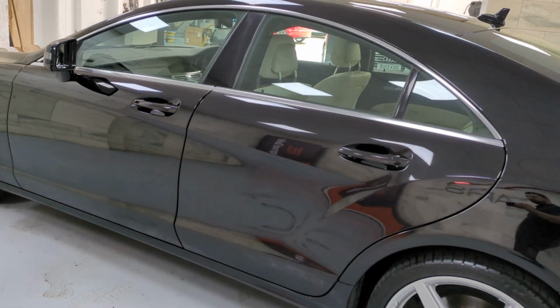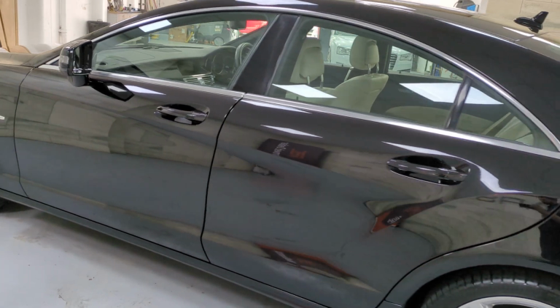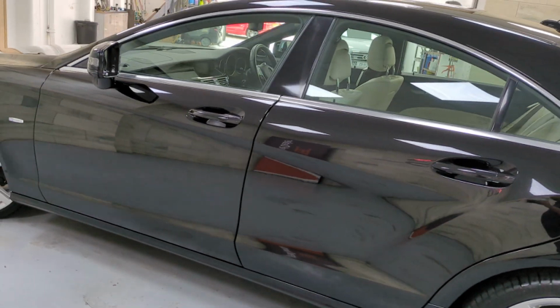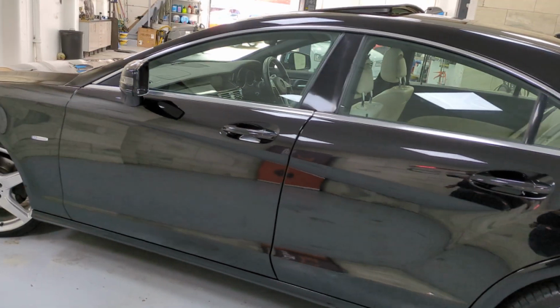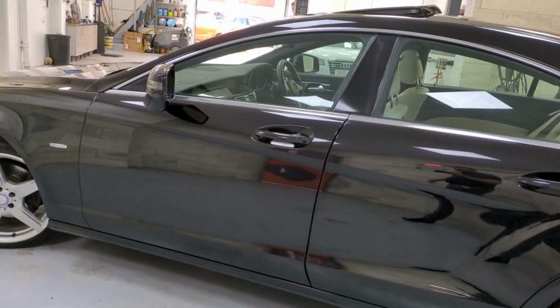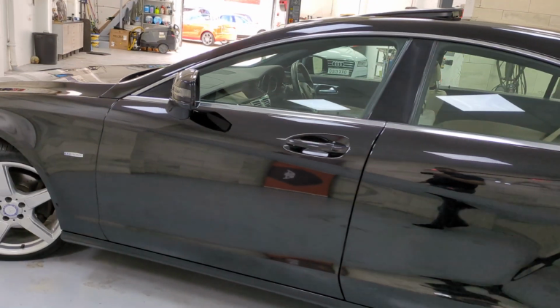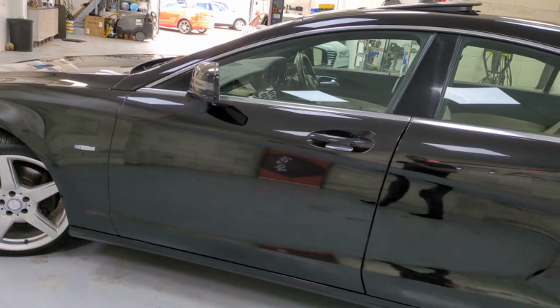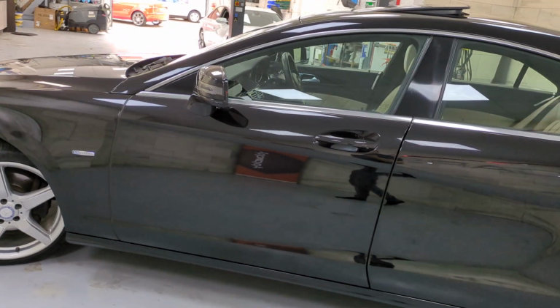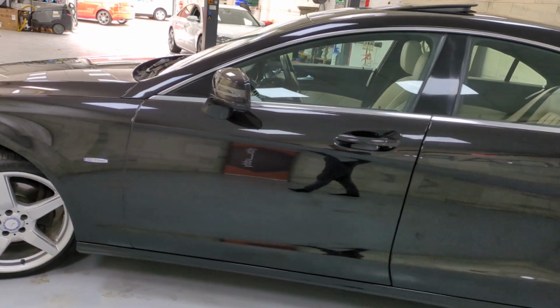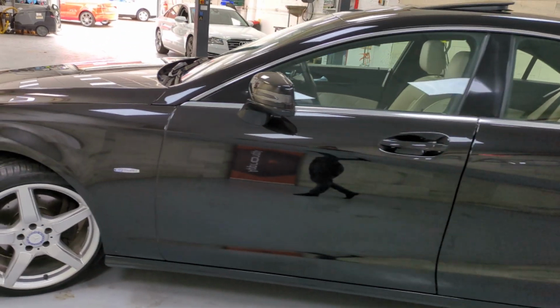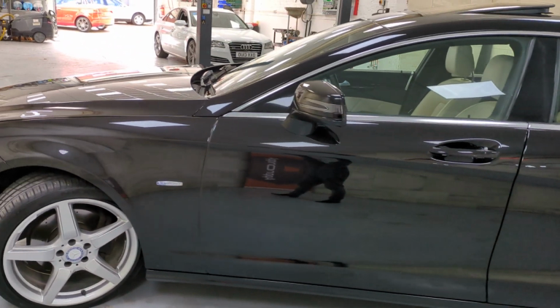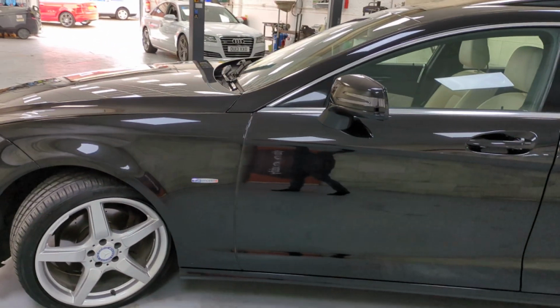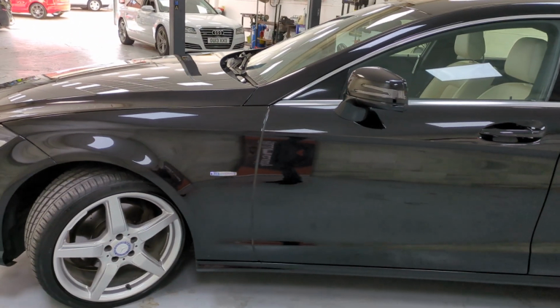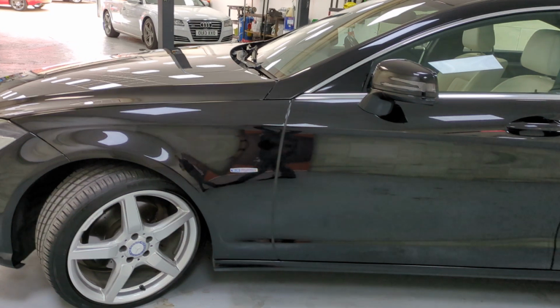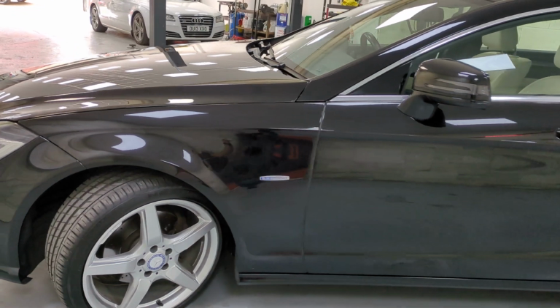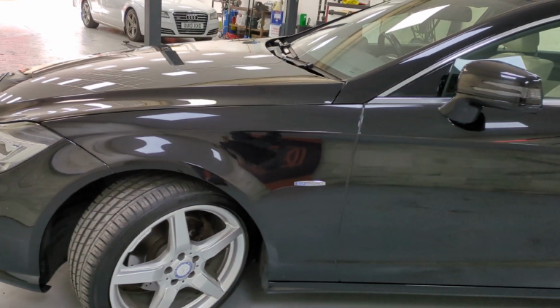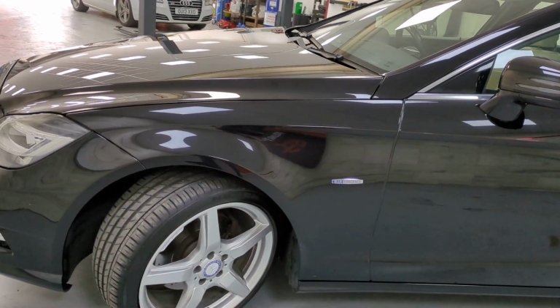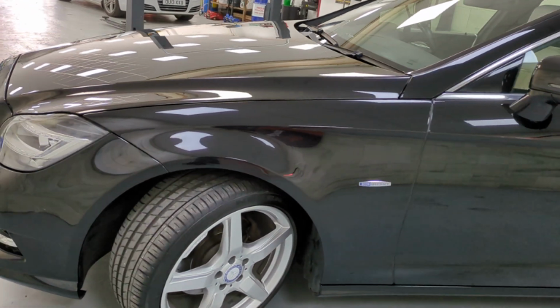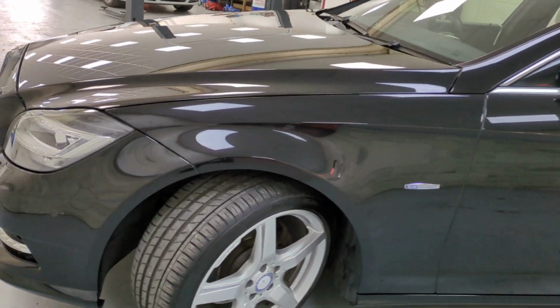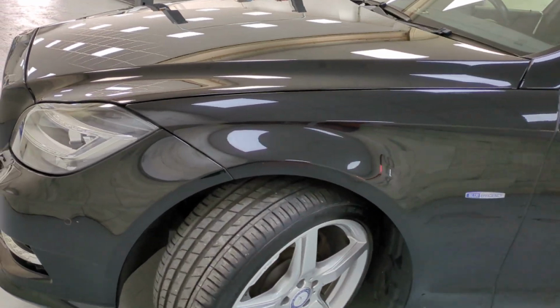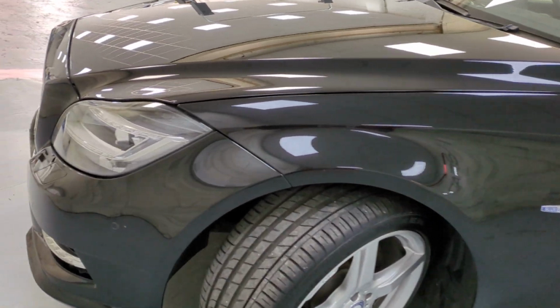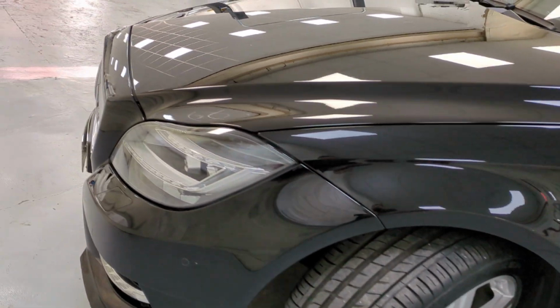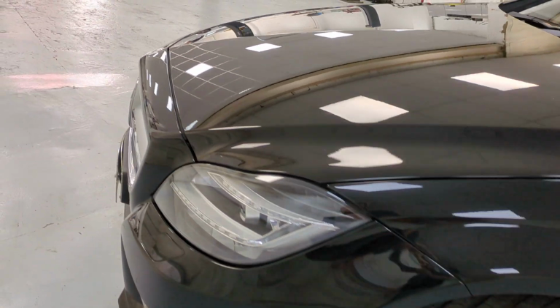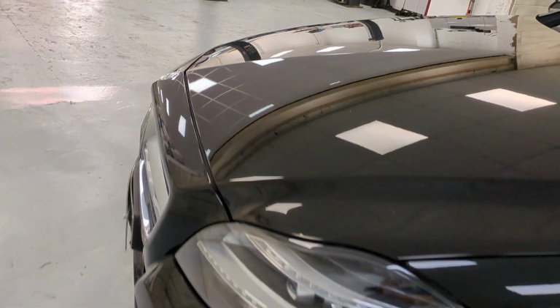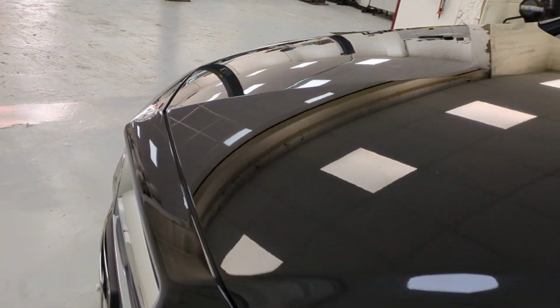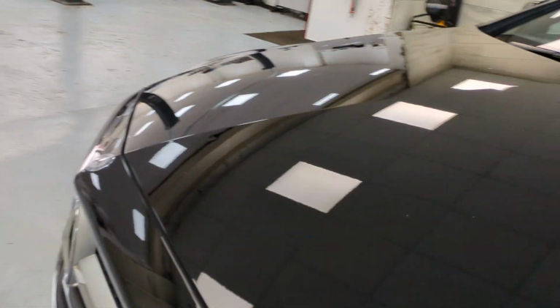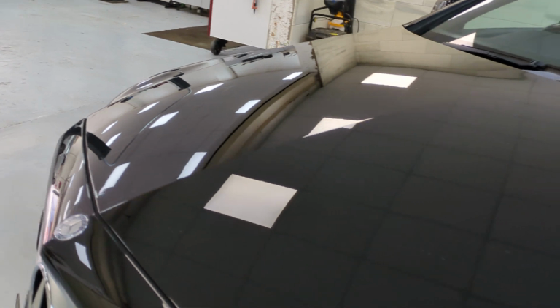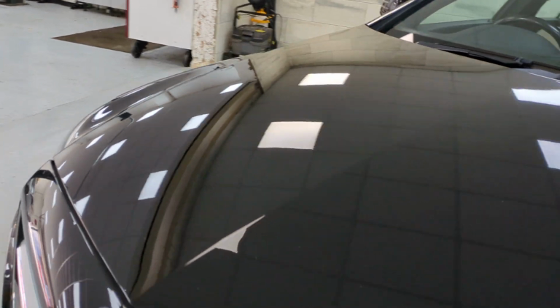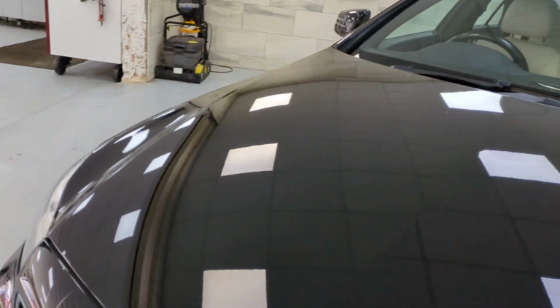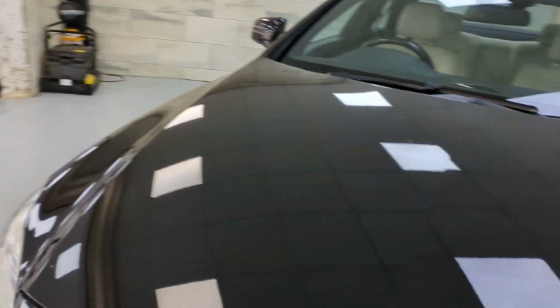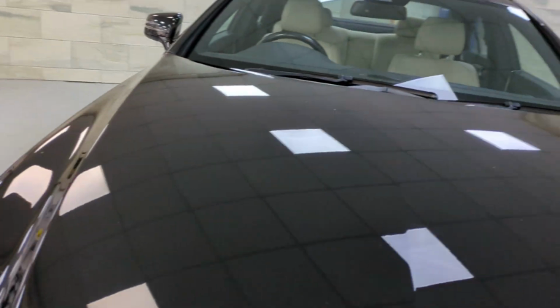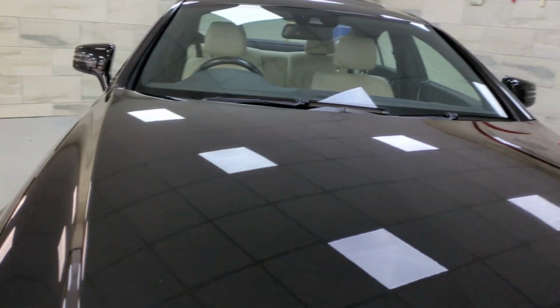This one rides on the airmatic suspension, so you've got three different choices of ride: comfort, sport, or normal. You can also raise the car so you can get in and out of it a bit easier if you need to clear some rough ground.